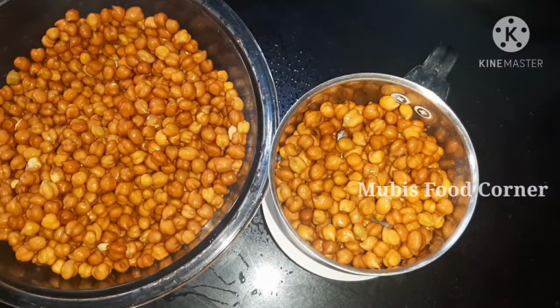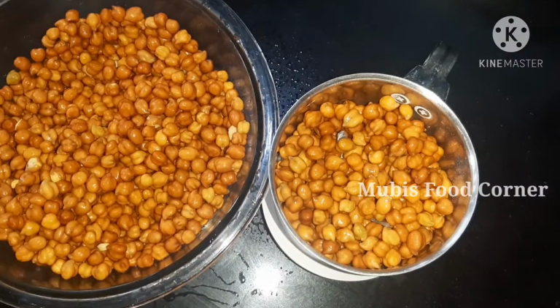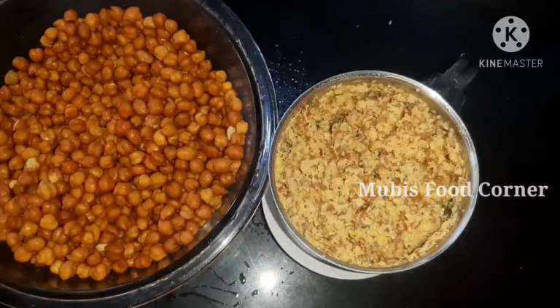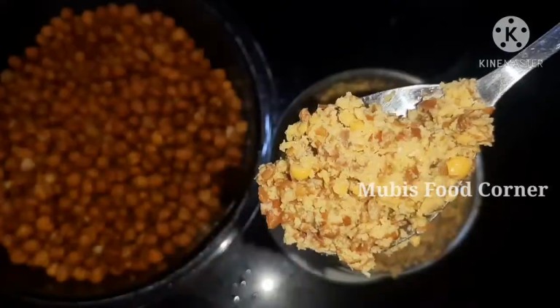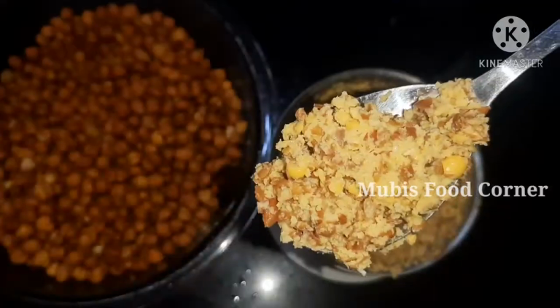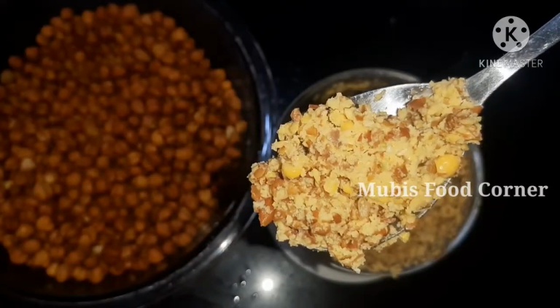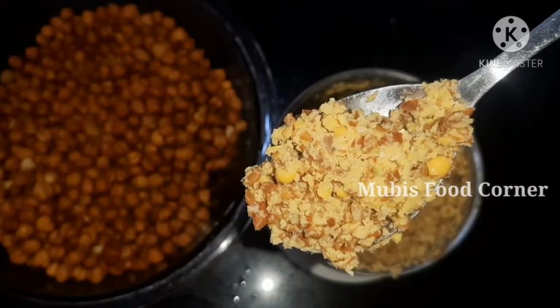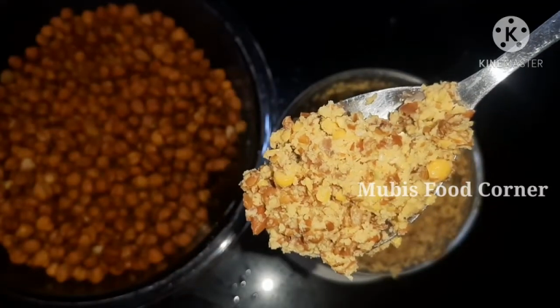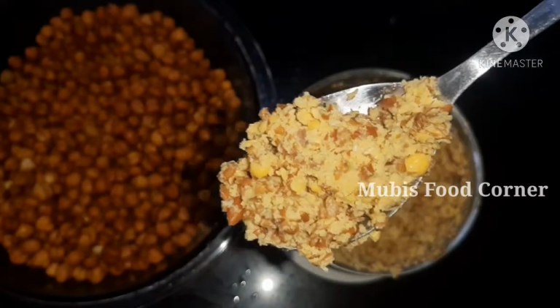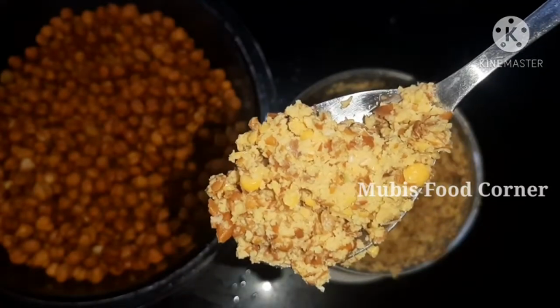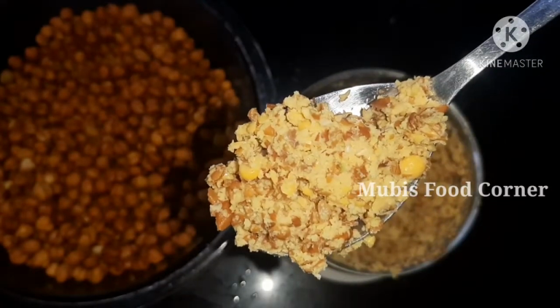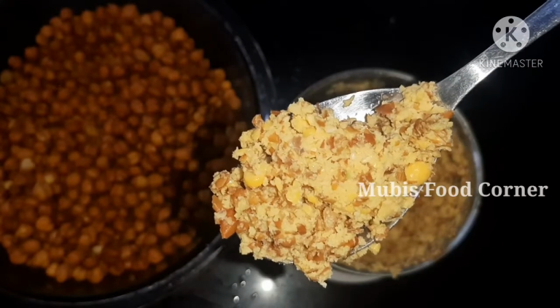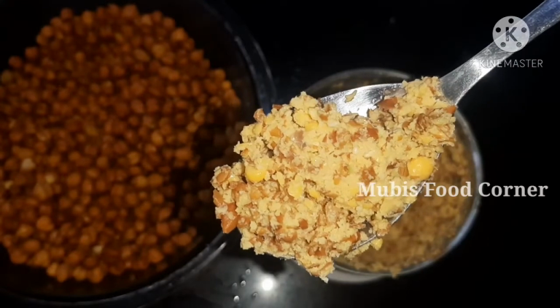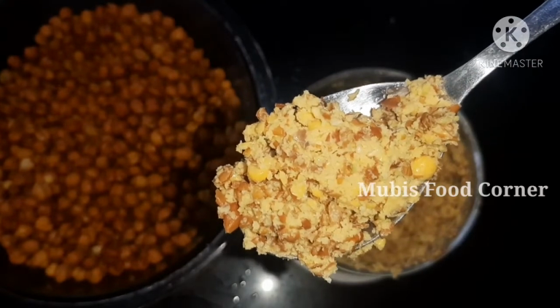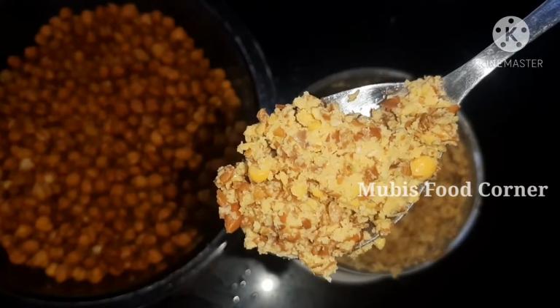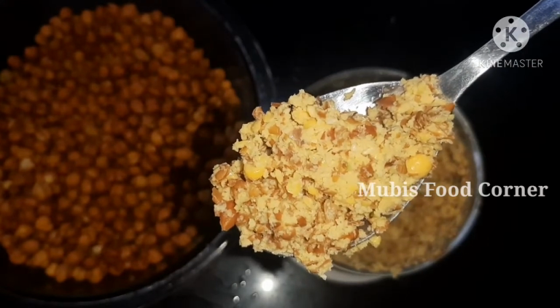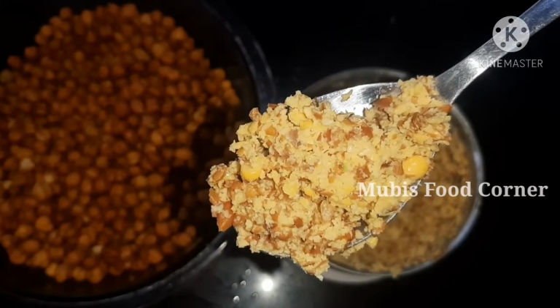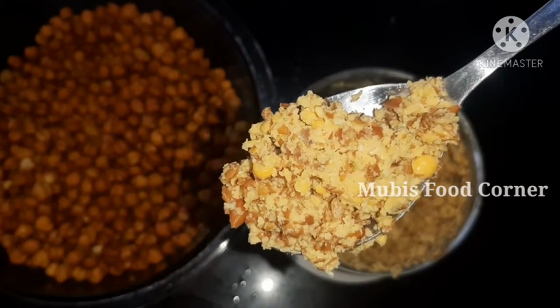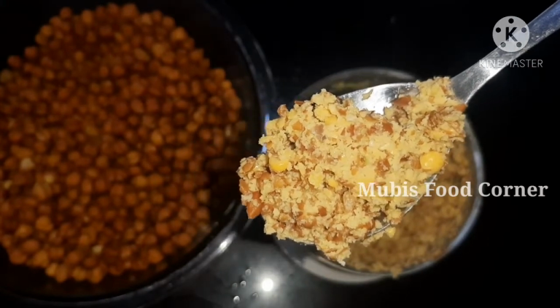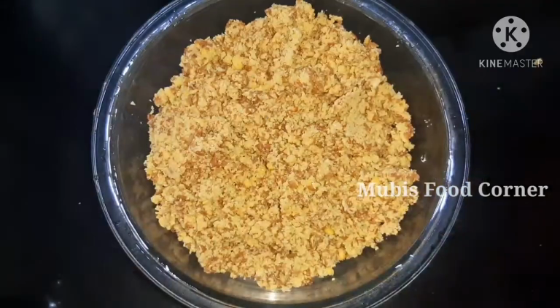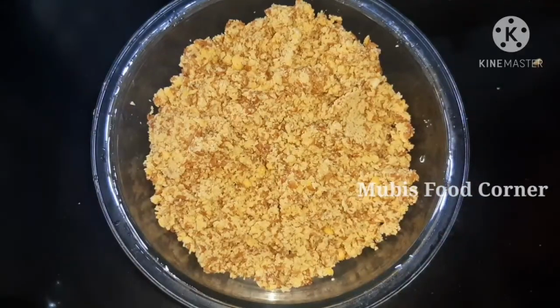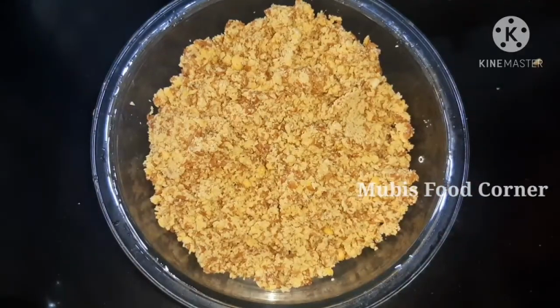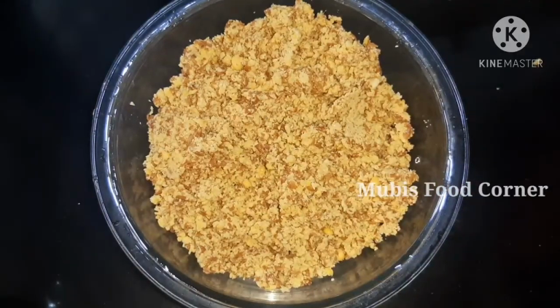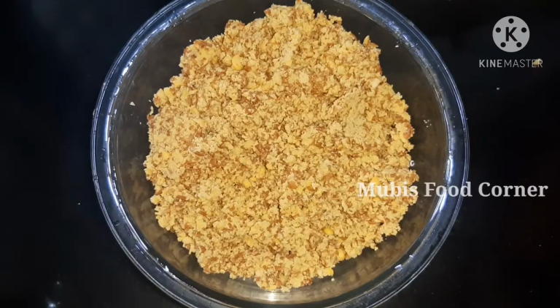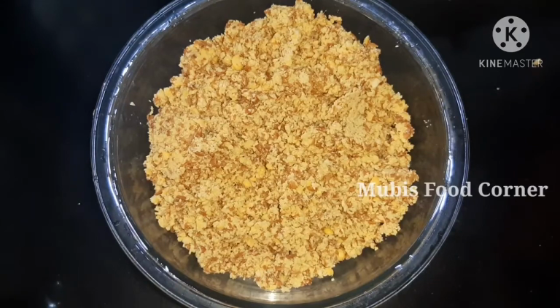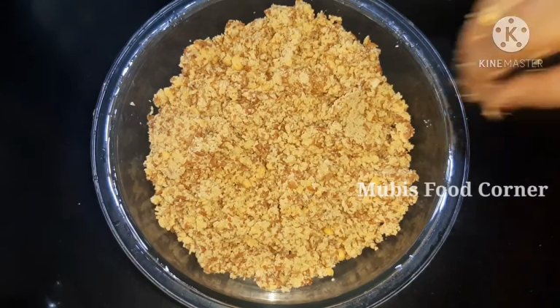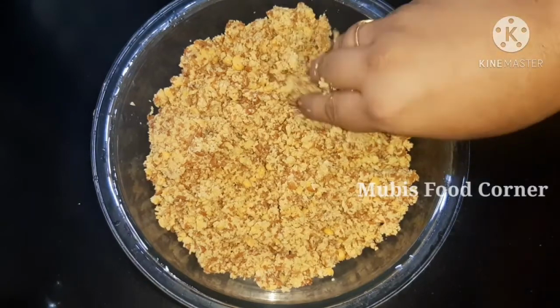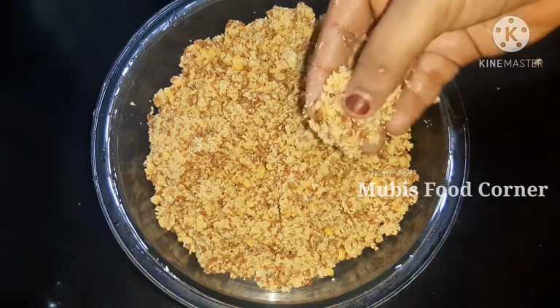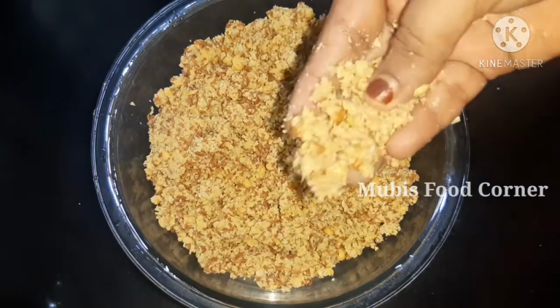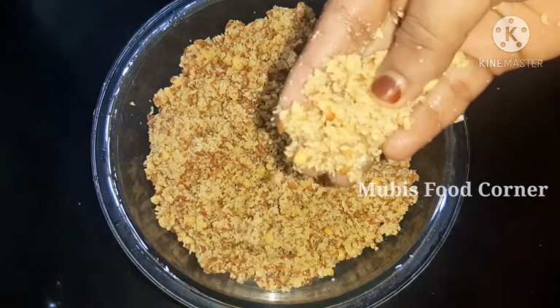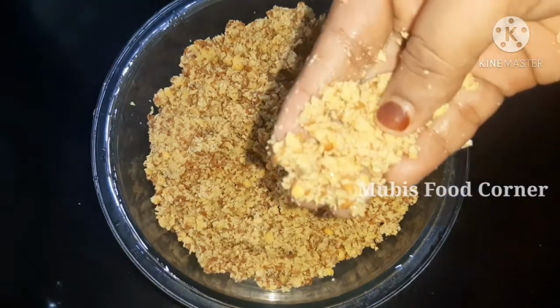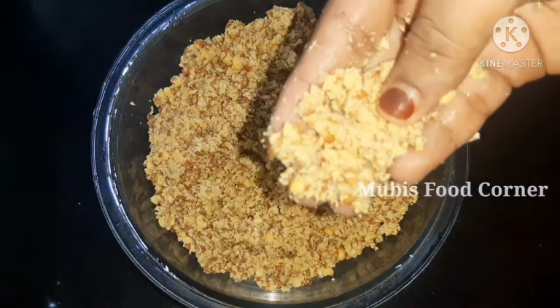I'll take a little piece of milk. You can put a little crush on a pan just to make a little paste. I'll take a little bit.